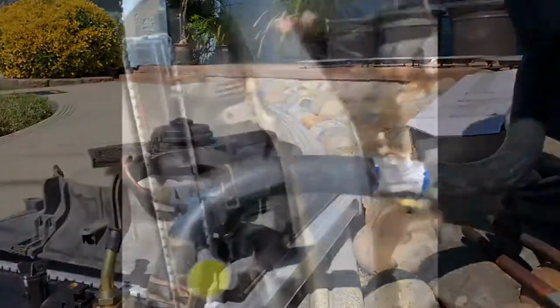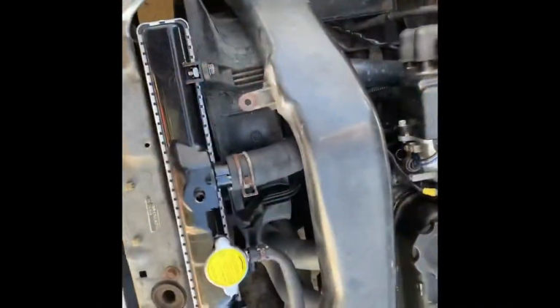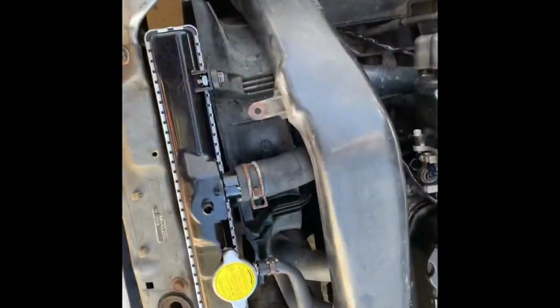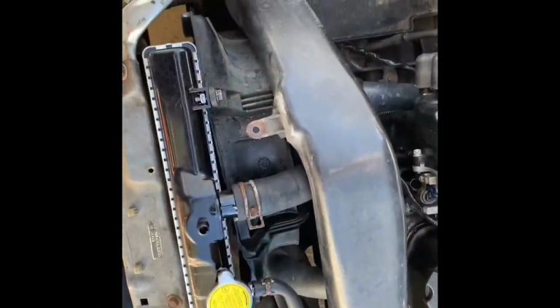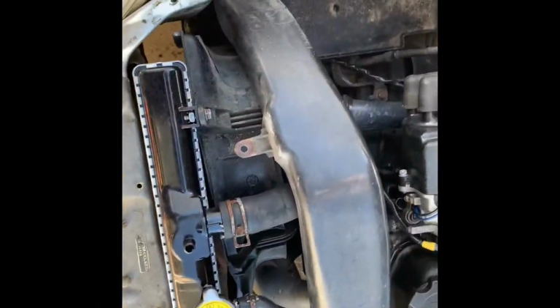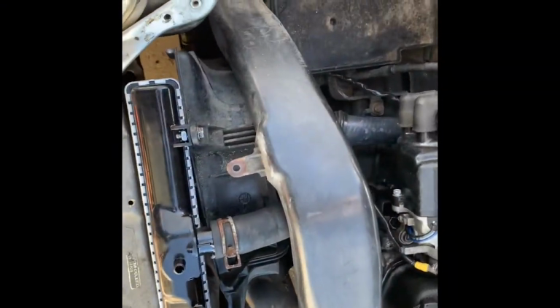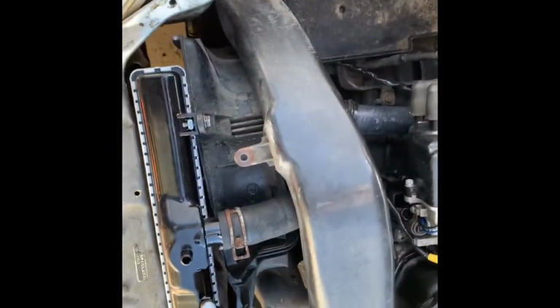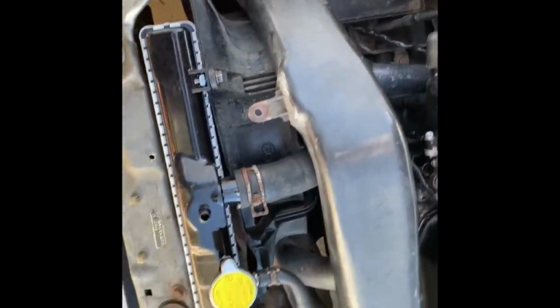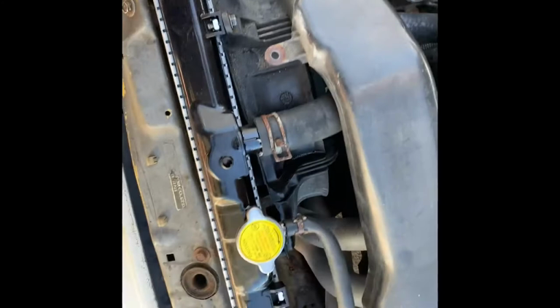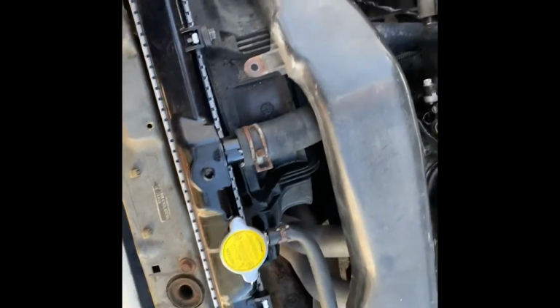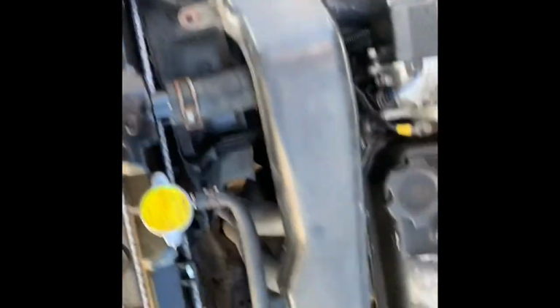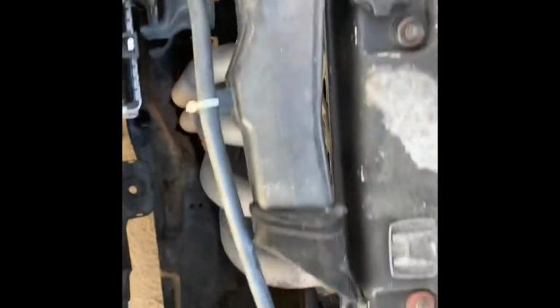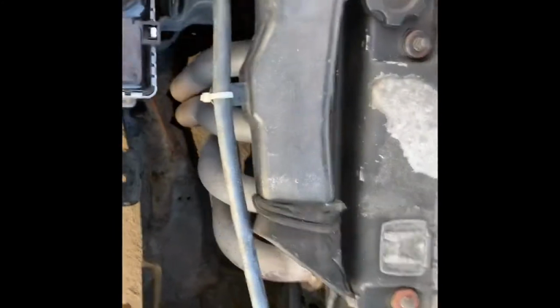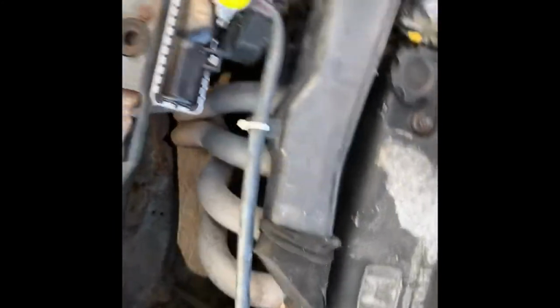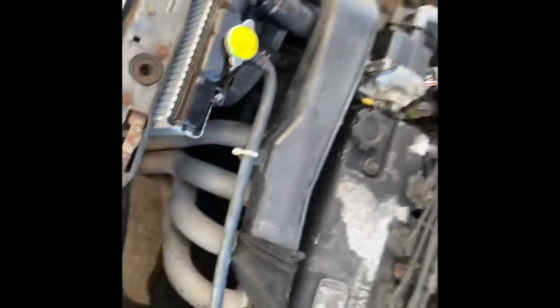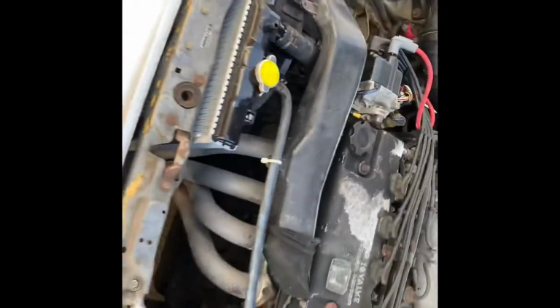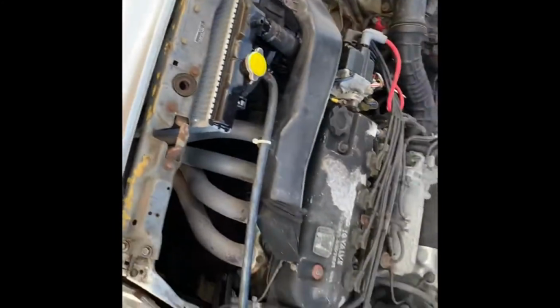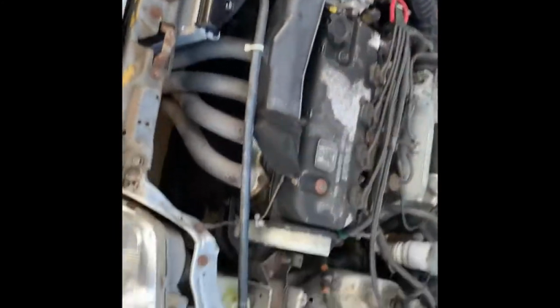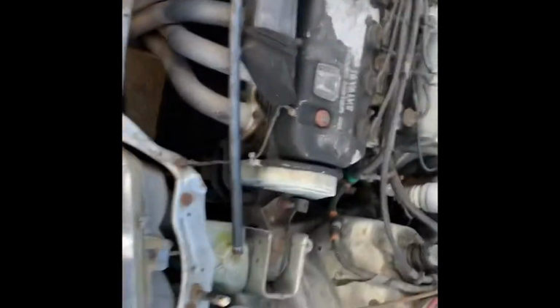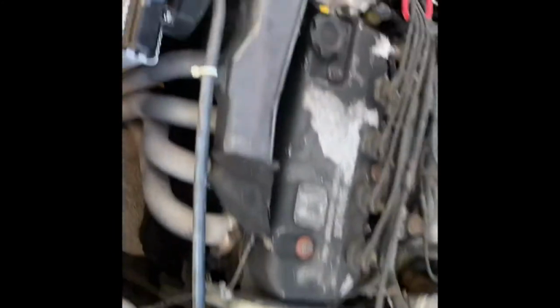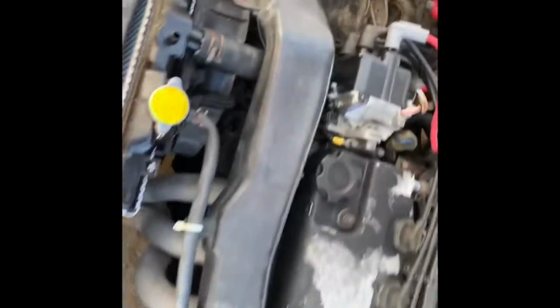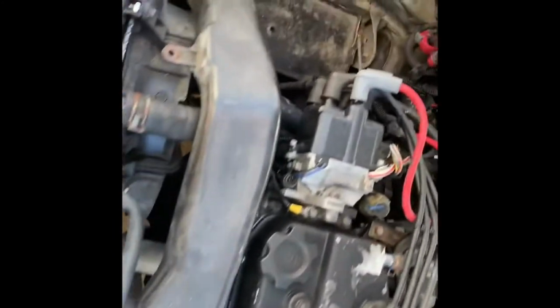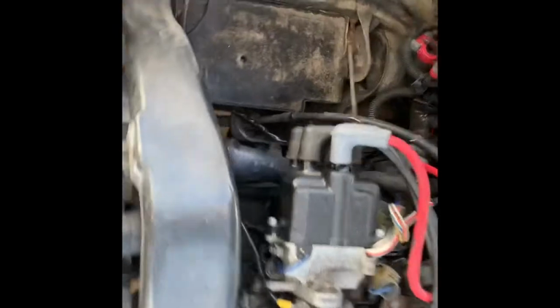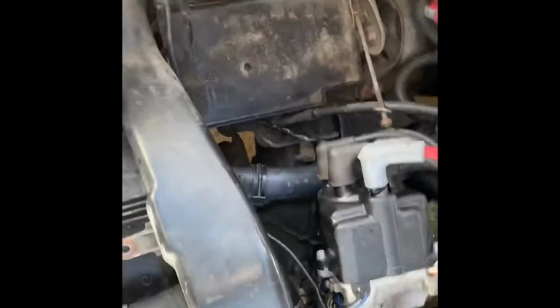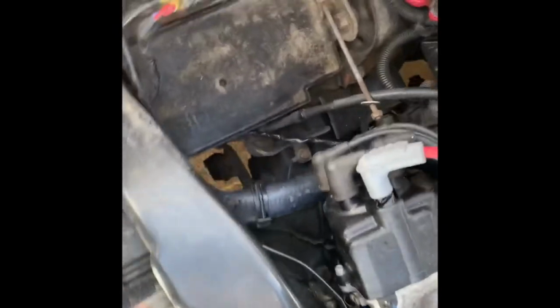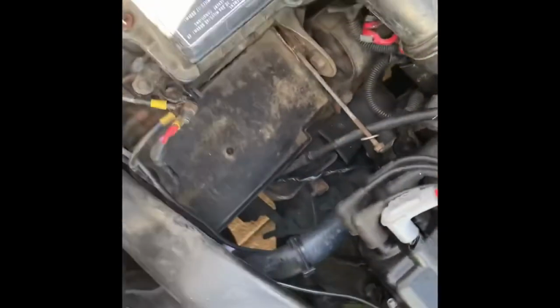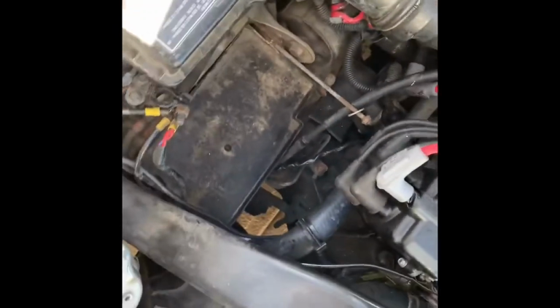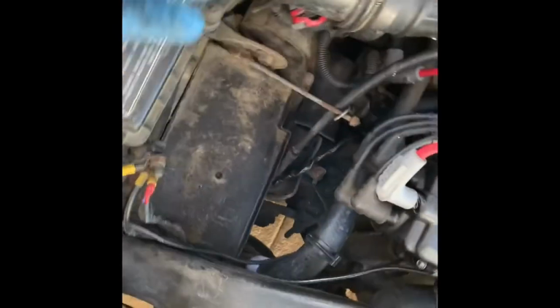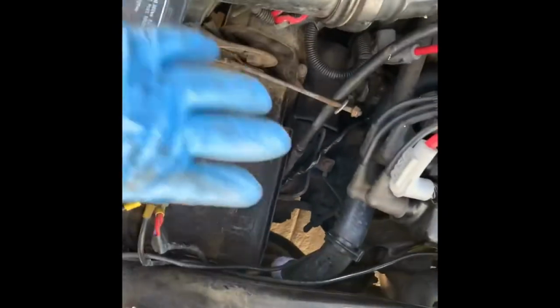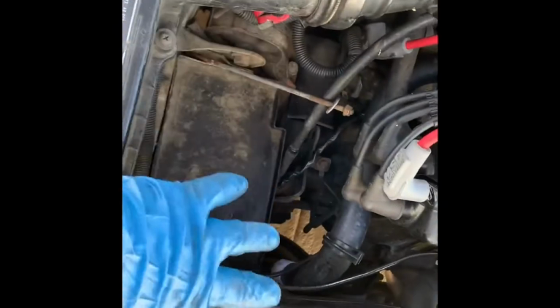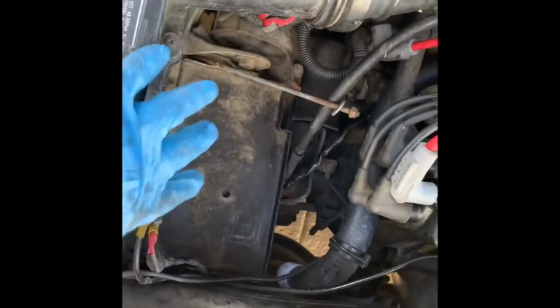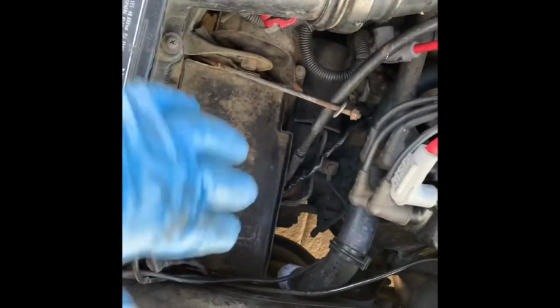There you have it folks, a few modifications here and there, but now I'm gonna show you how to install the battery.